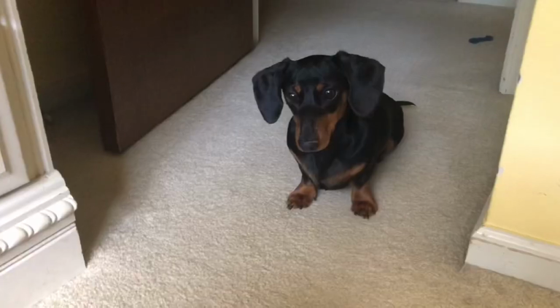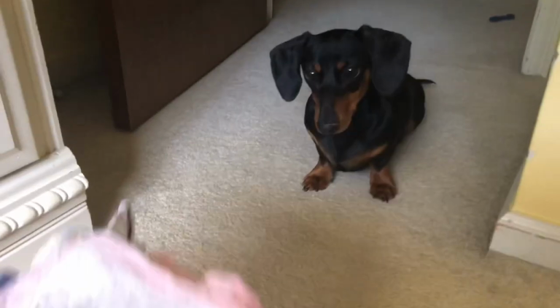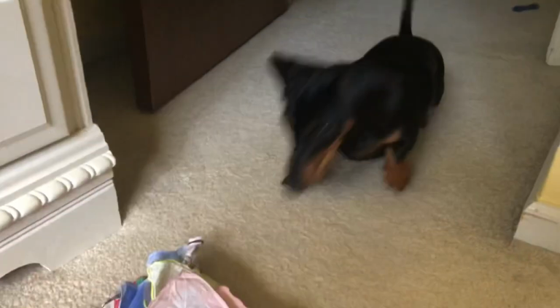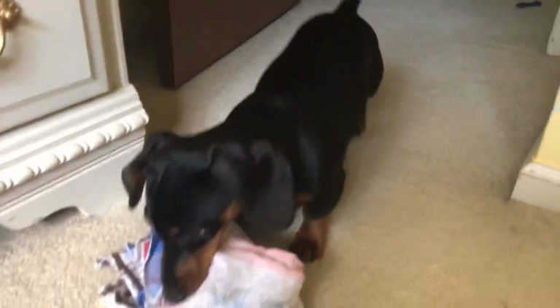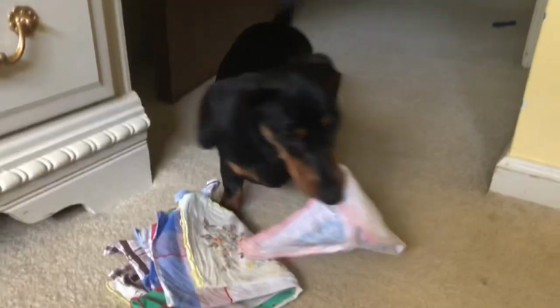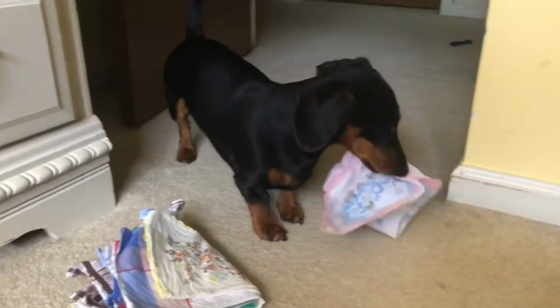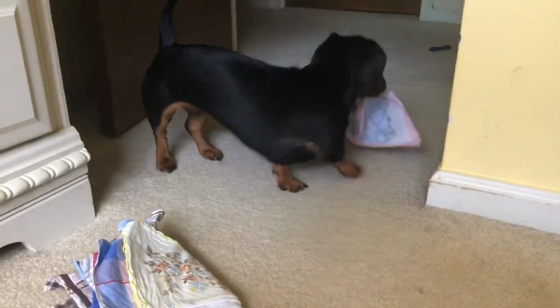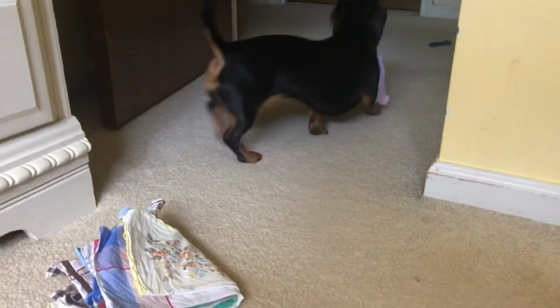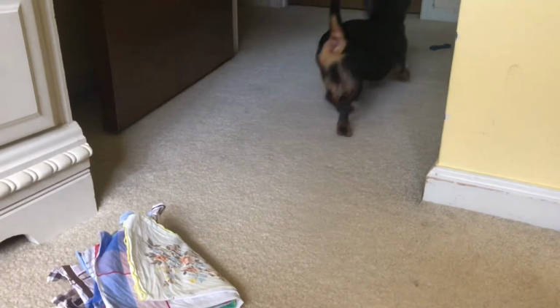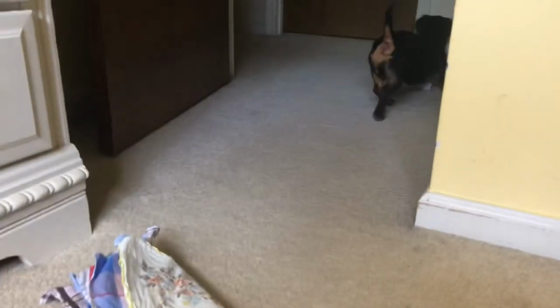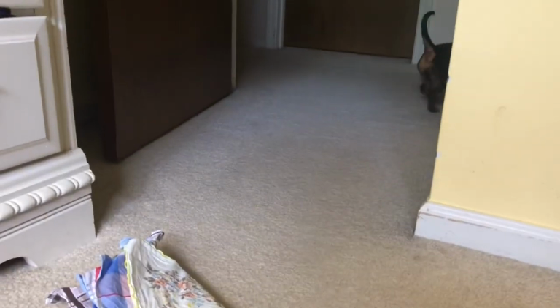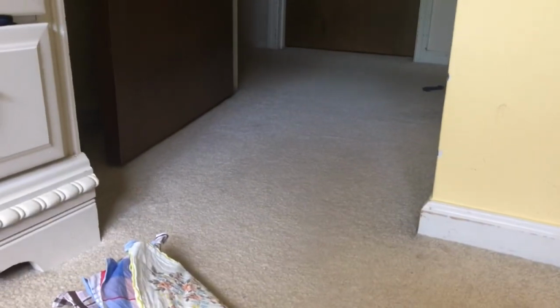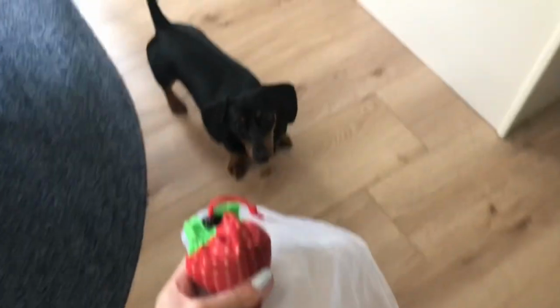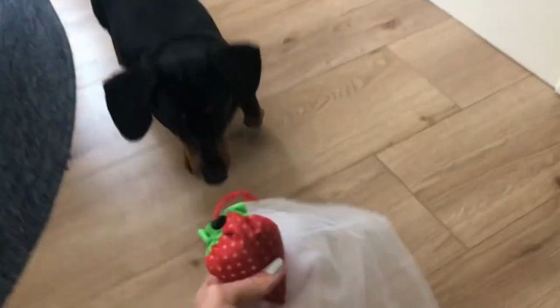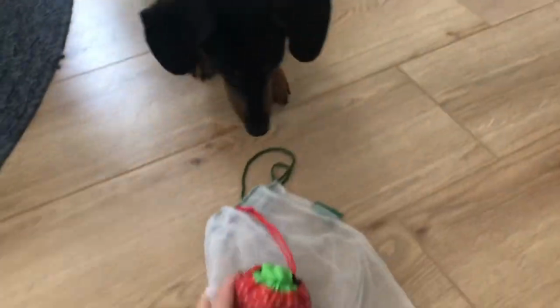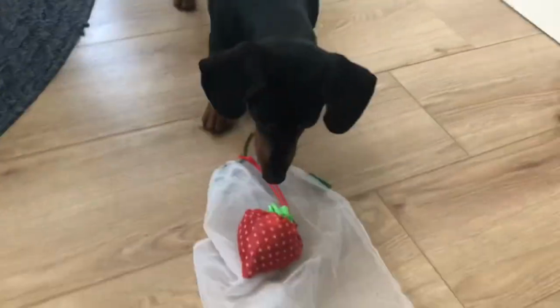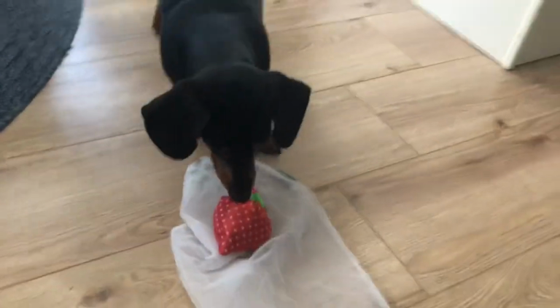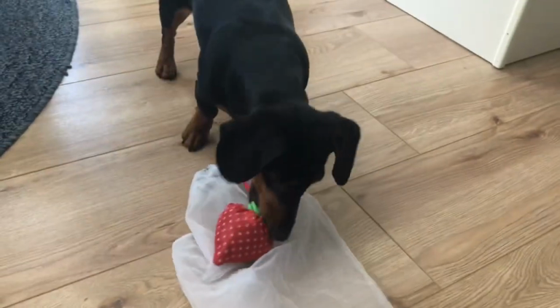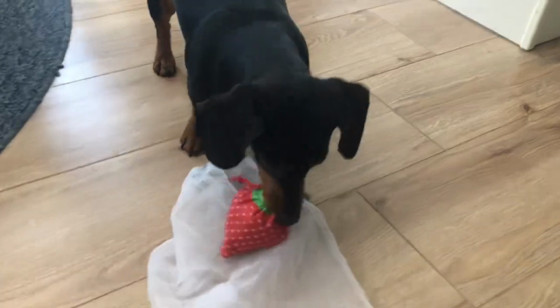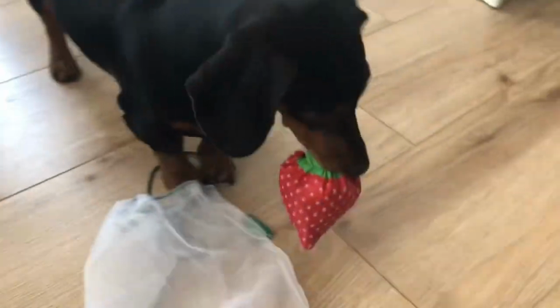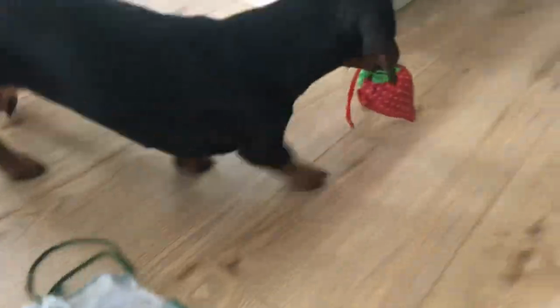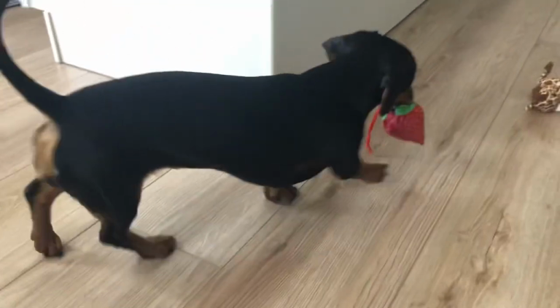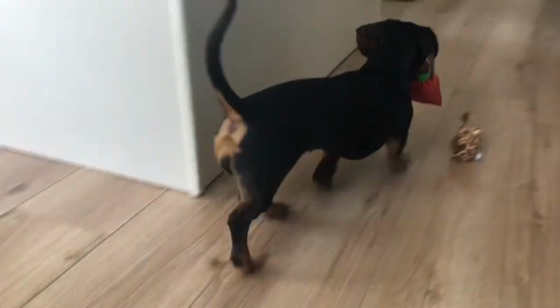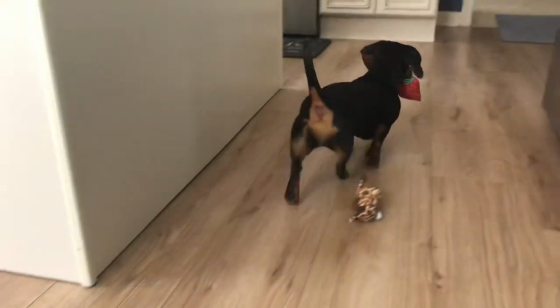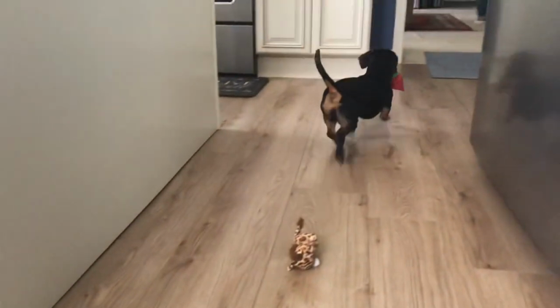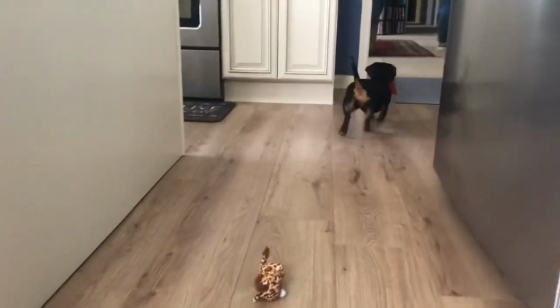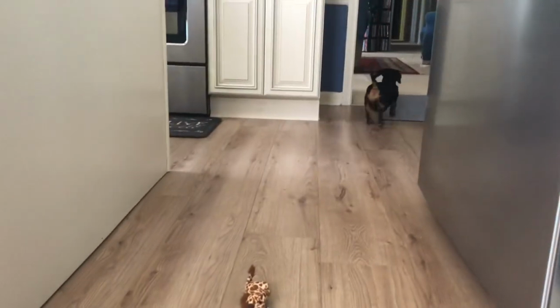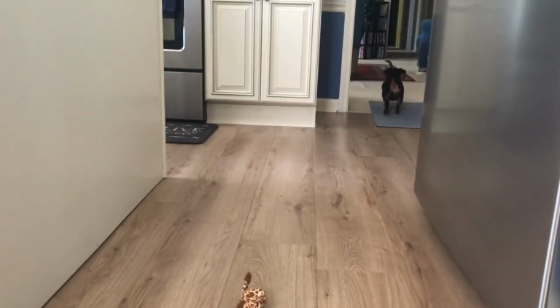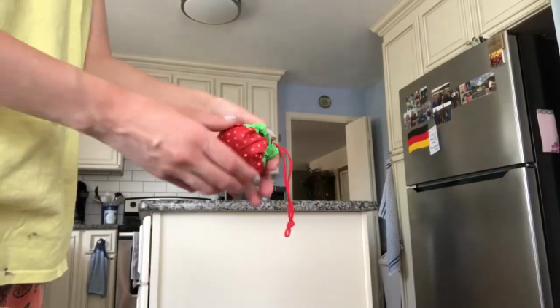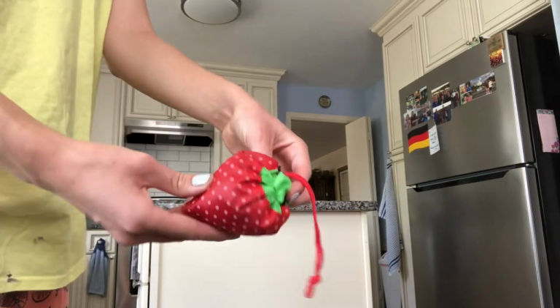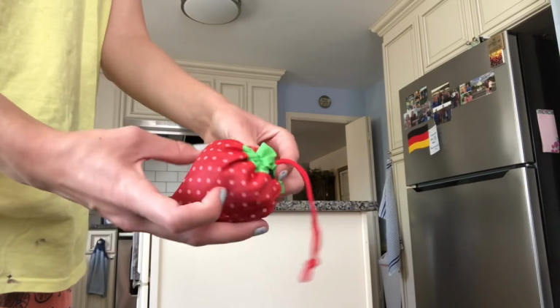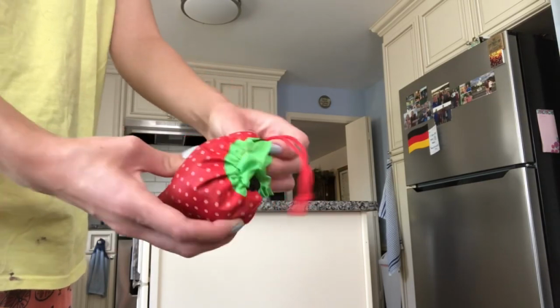I love using my handkerchiefs and April loves to steal them. Single-use plastic grocery bags are such a waste — mesh produce bags are great to use, and reusable bags can fit more things in them and they don't tear.